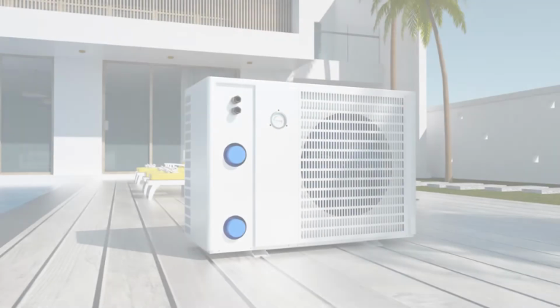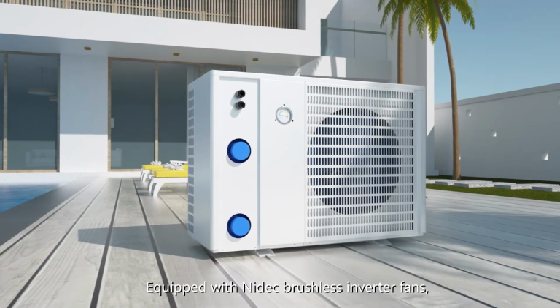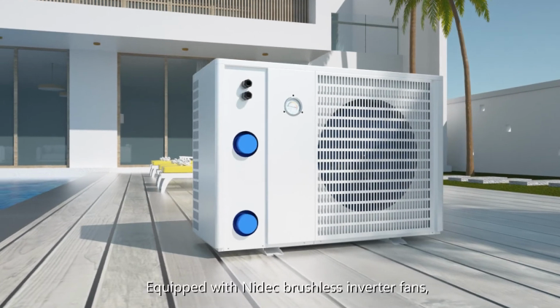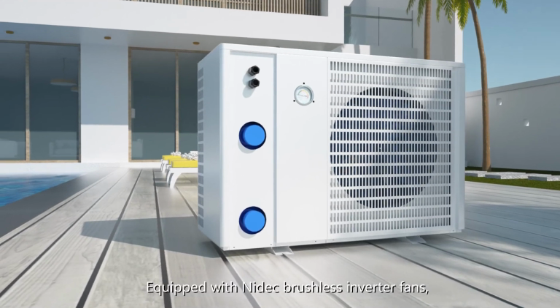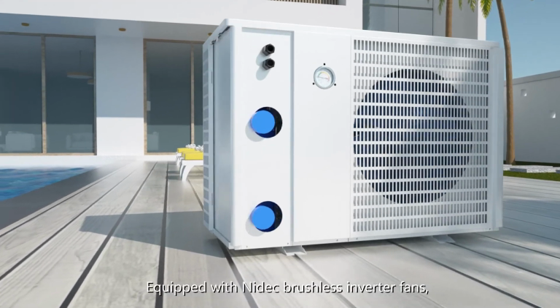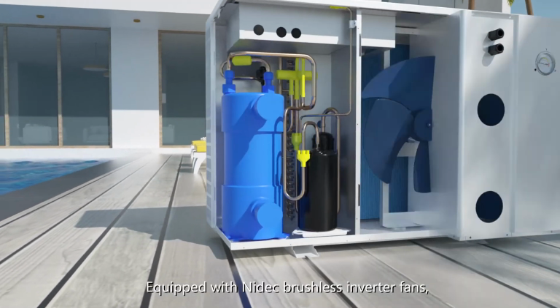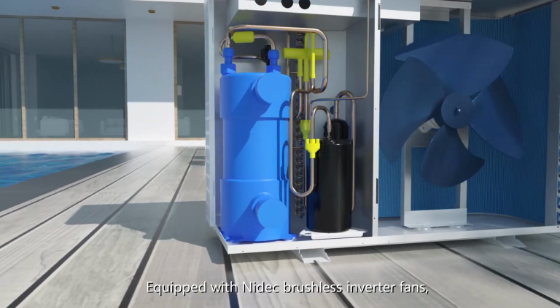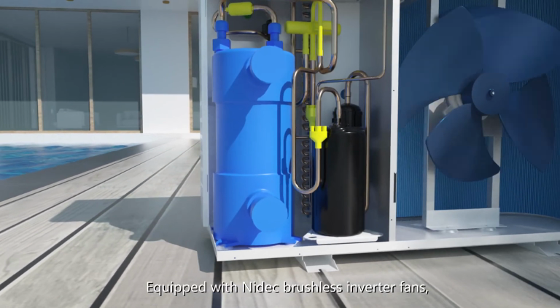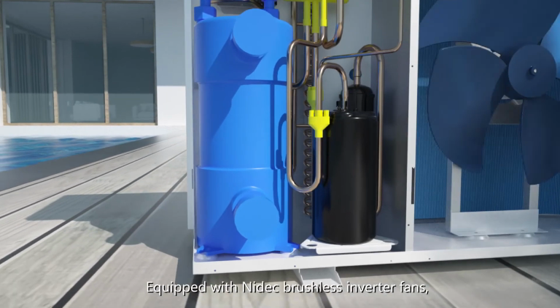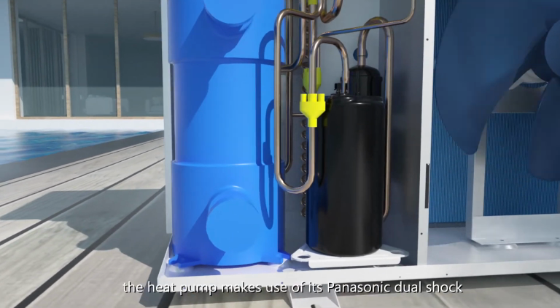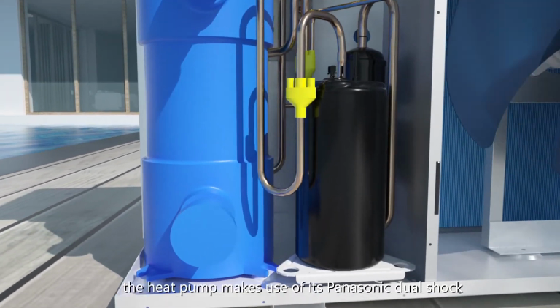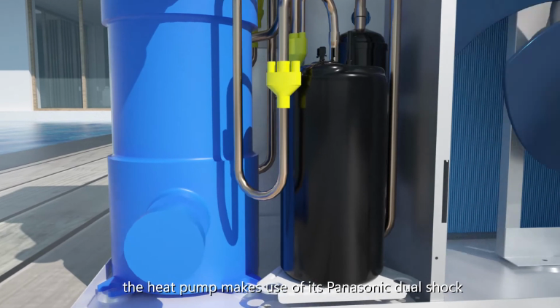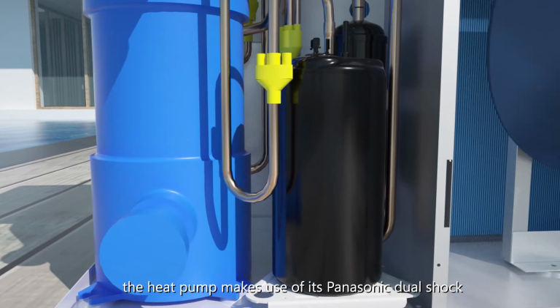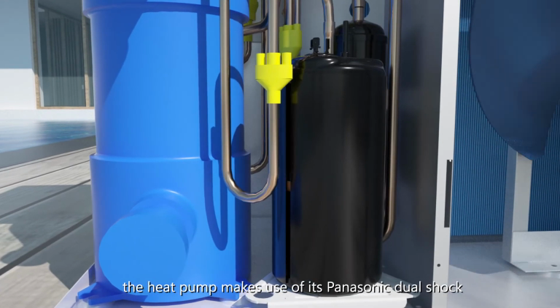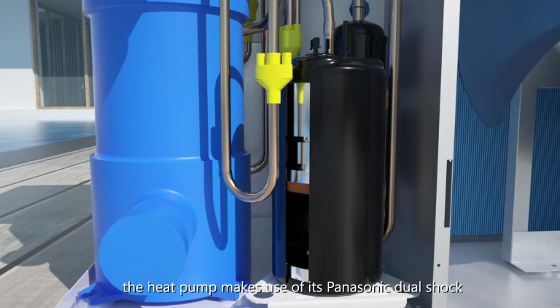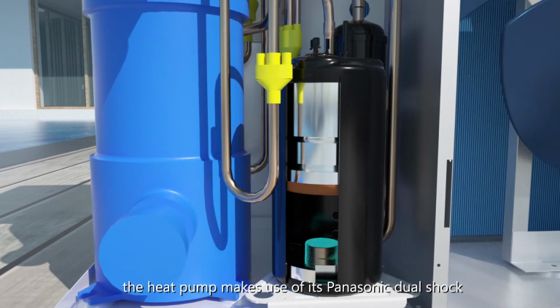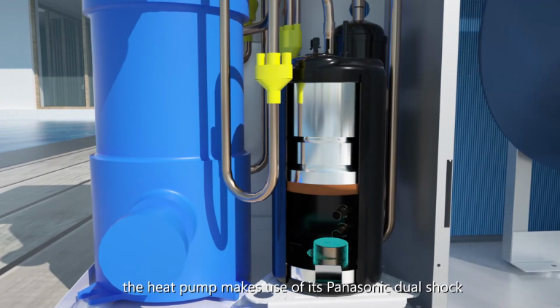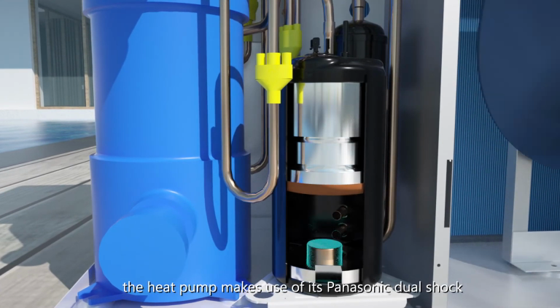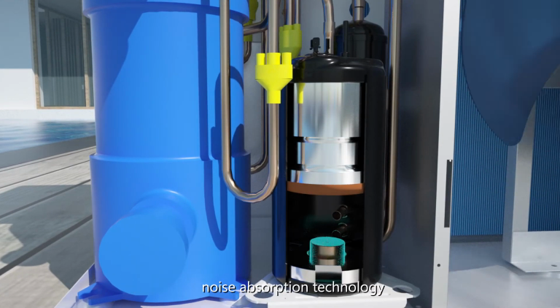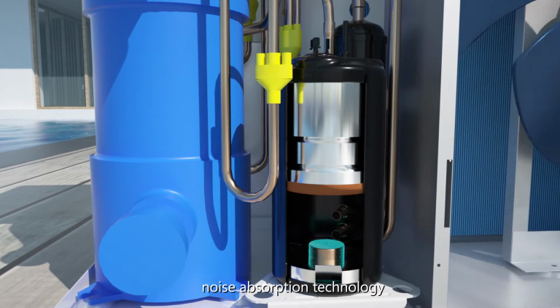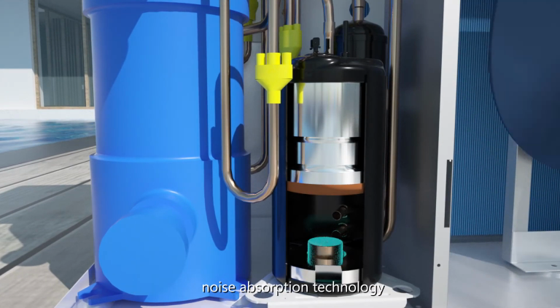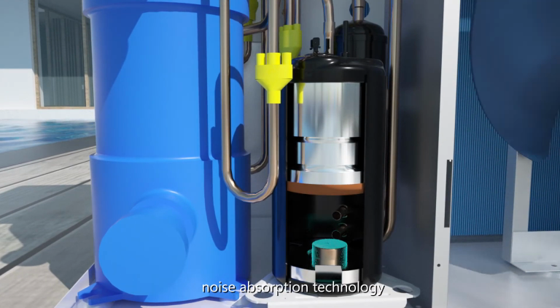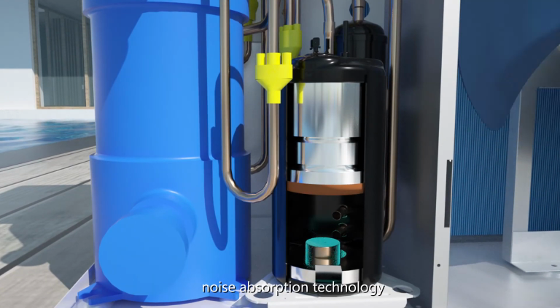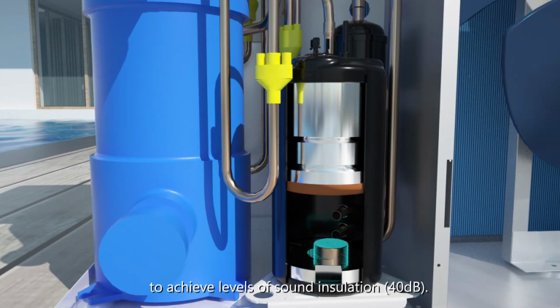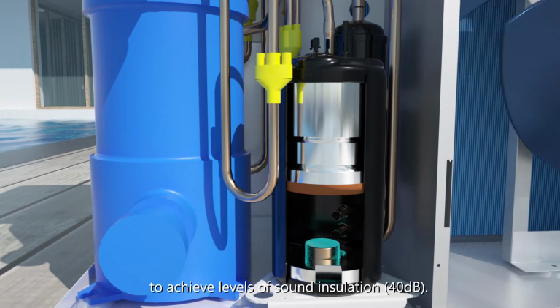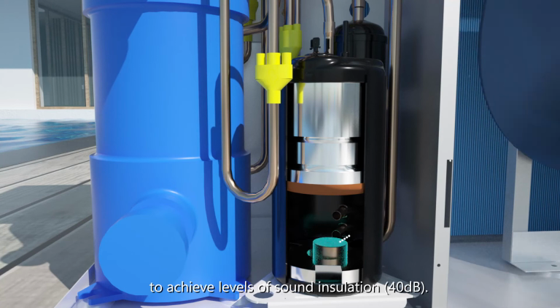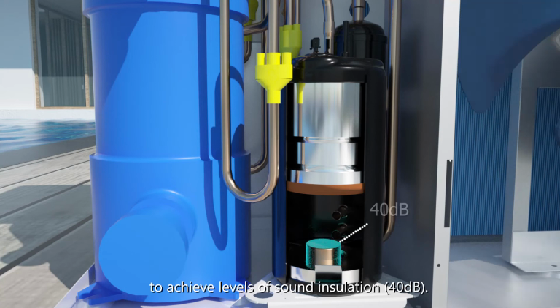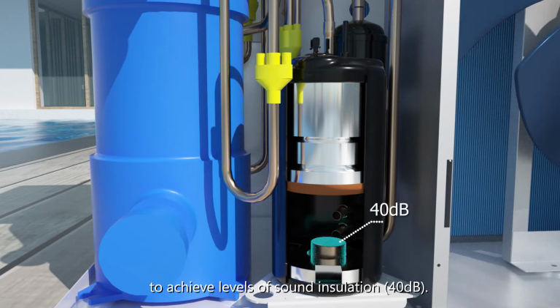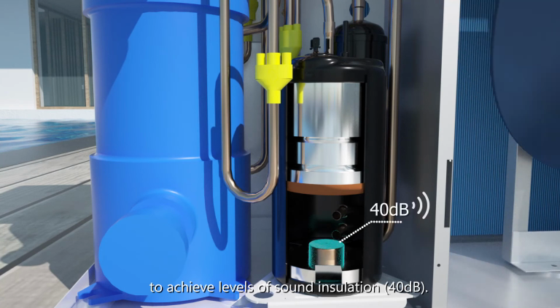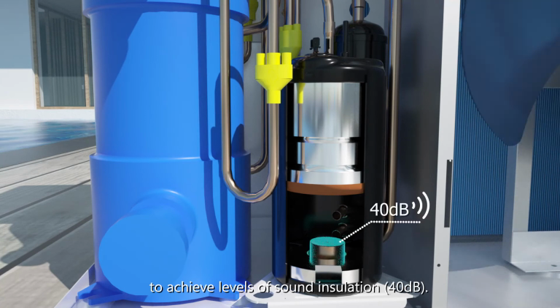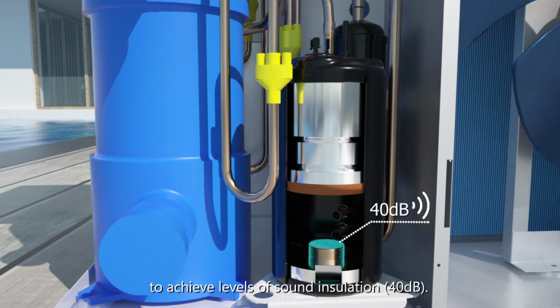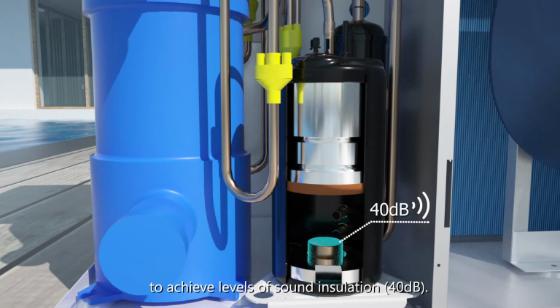Equipped with NIDEC brushless inverter fans, the heat pump makes use of Panasonic DualShock noise absorption technology to achieve levels of sound insulation at 40 decibels.